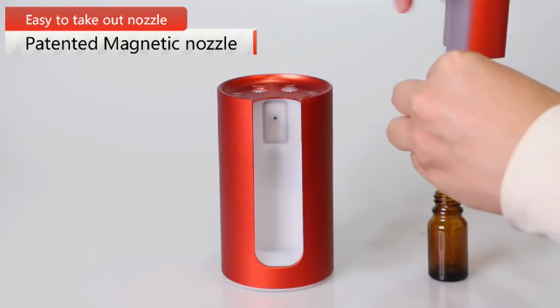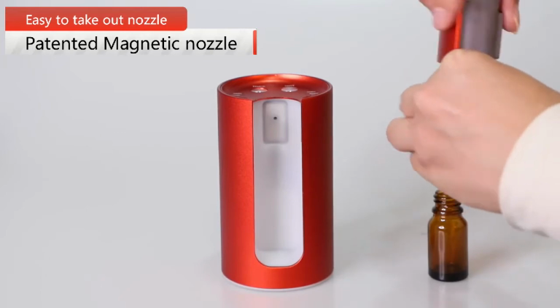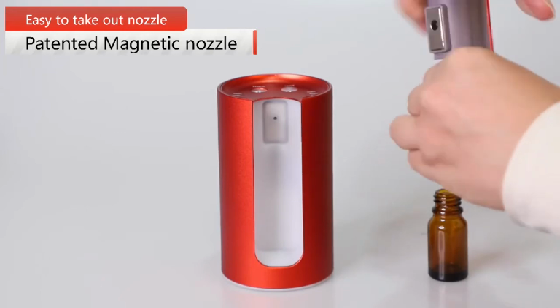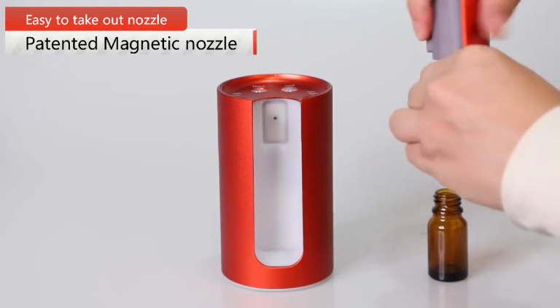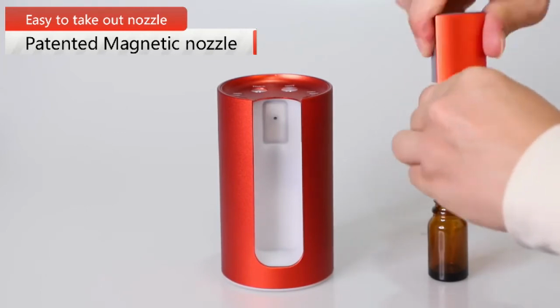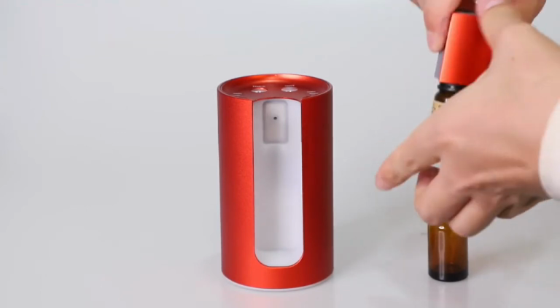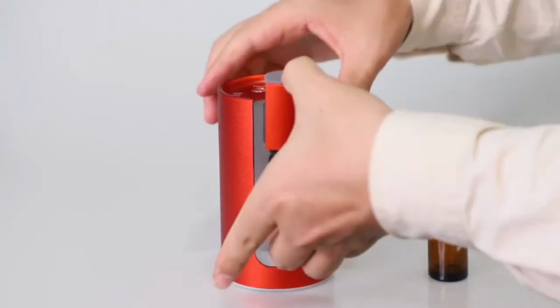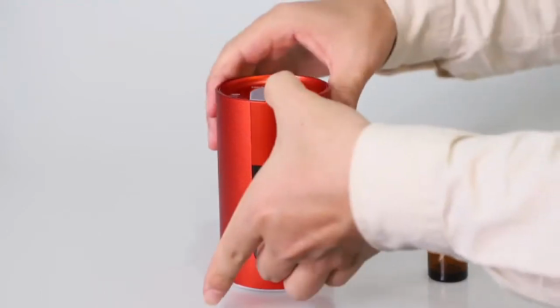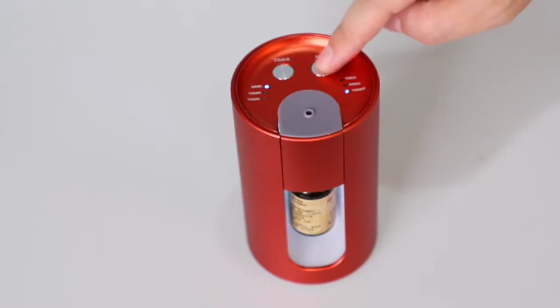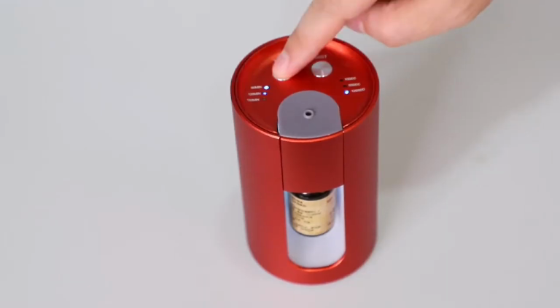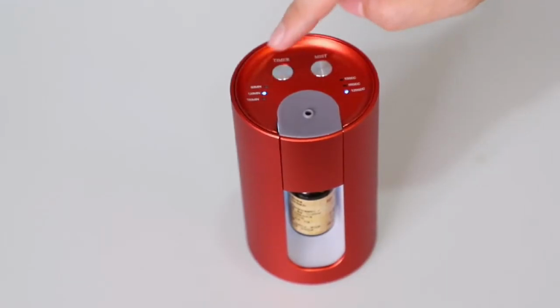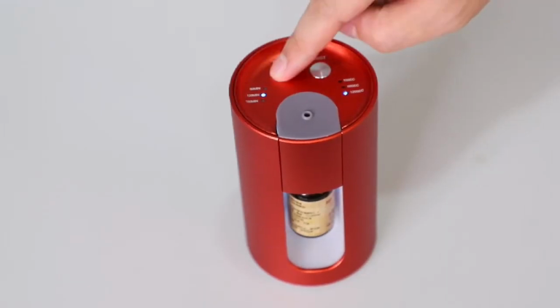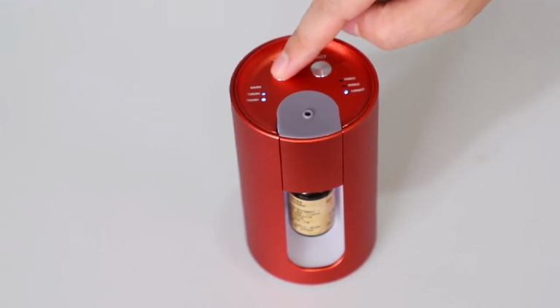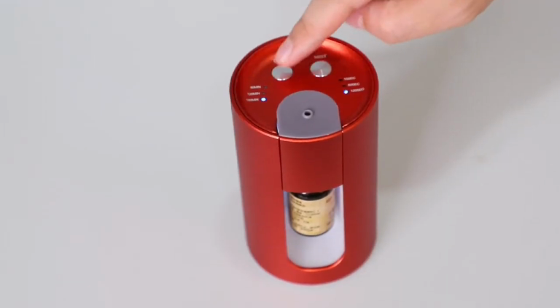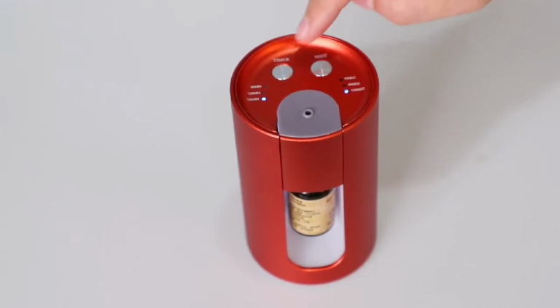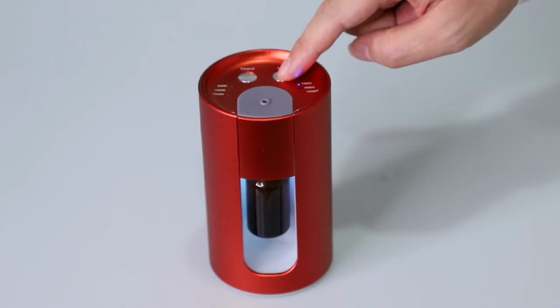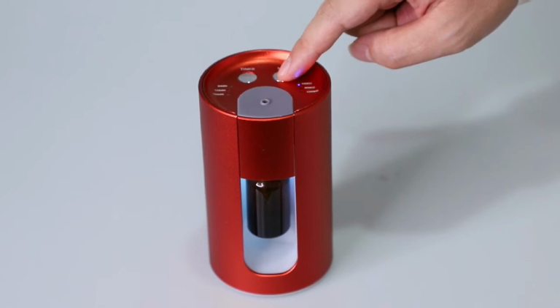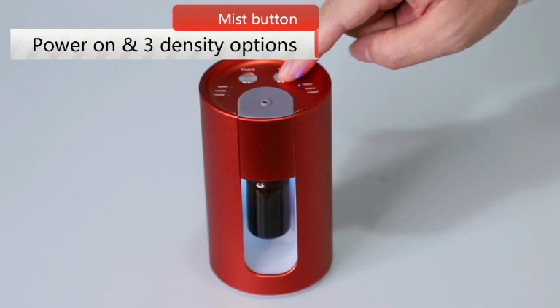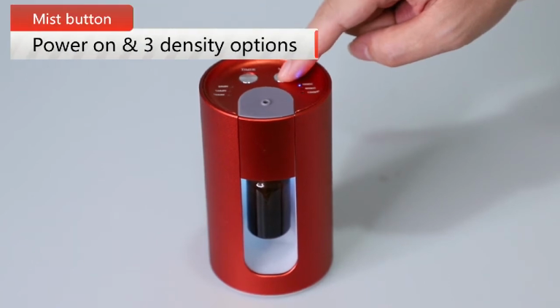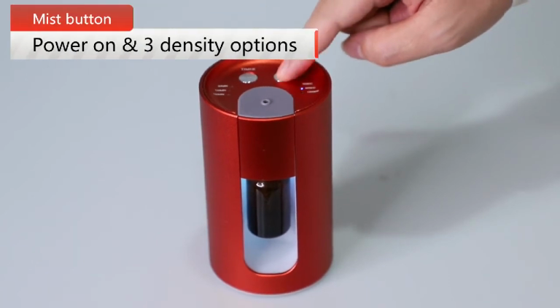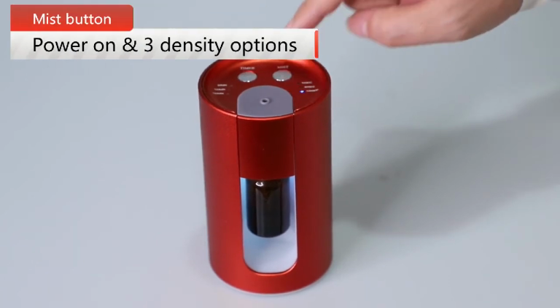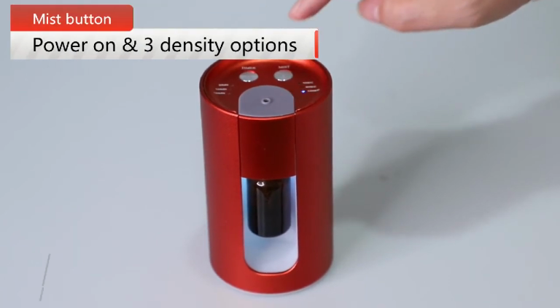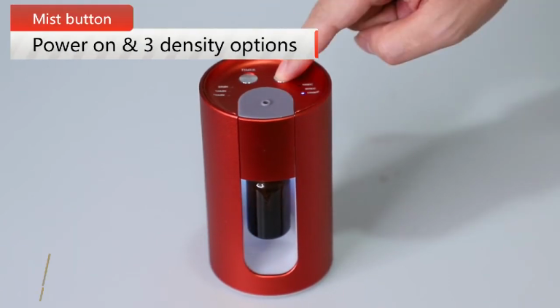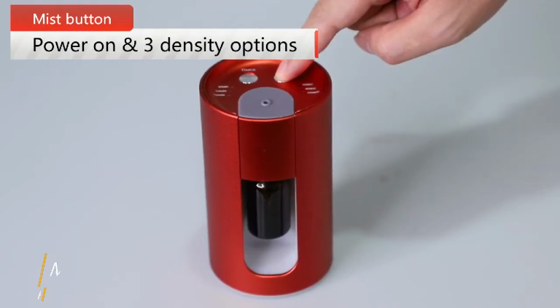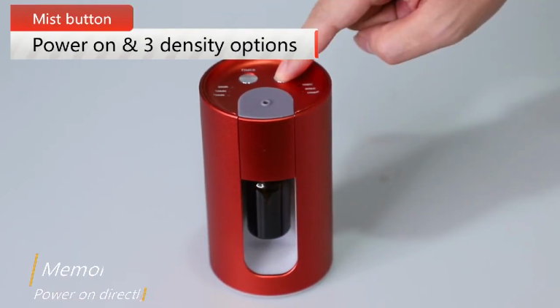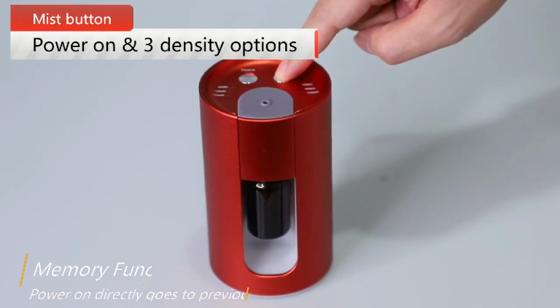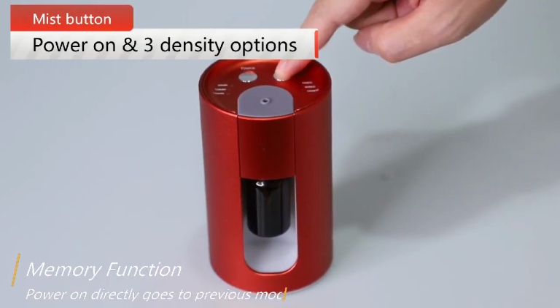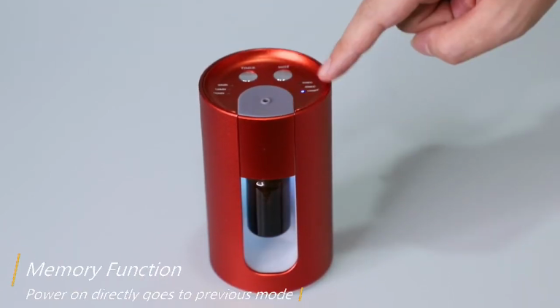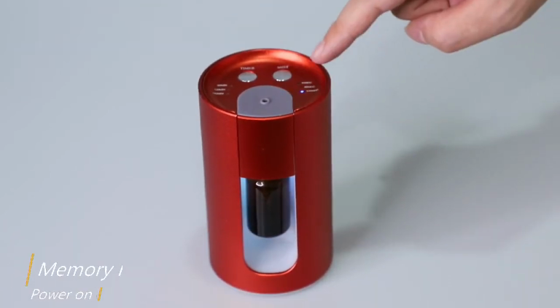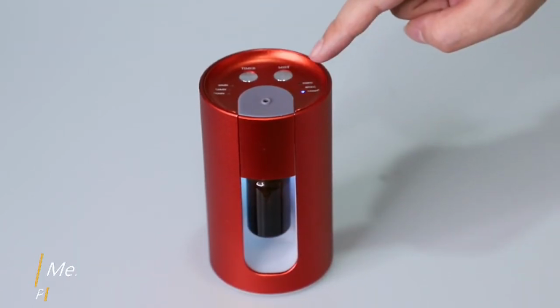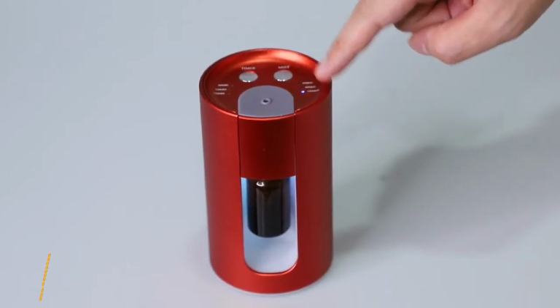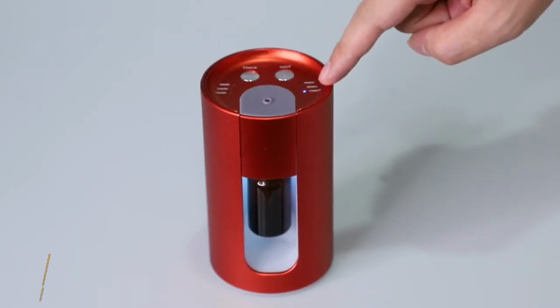Press button to turn on device. Timer set with 15 seconds, 60 seconds, 120 seconds auto continuous setting.